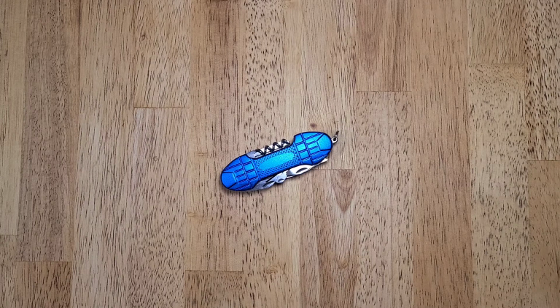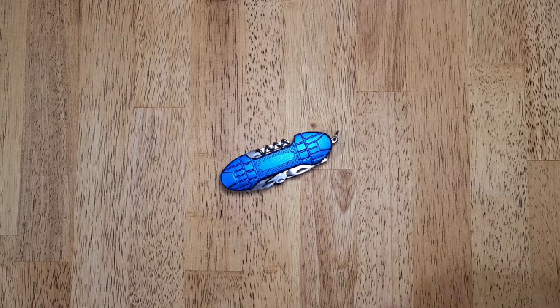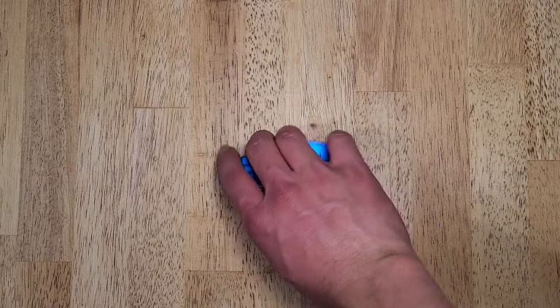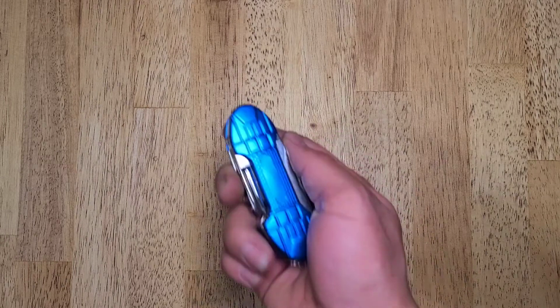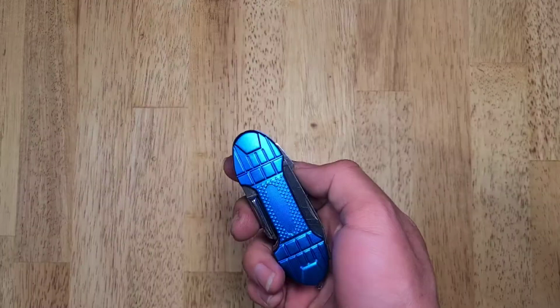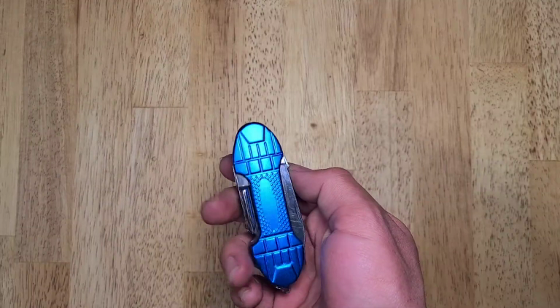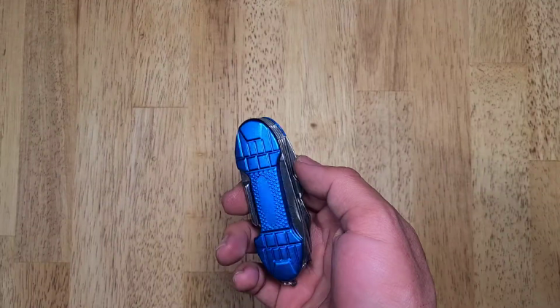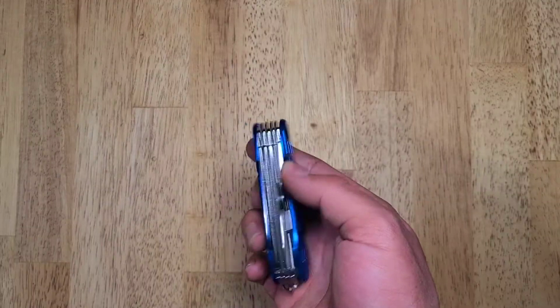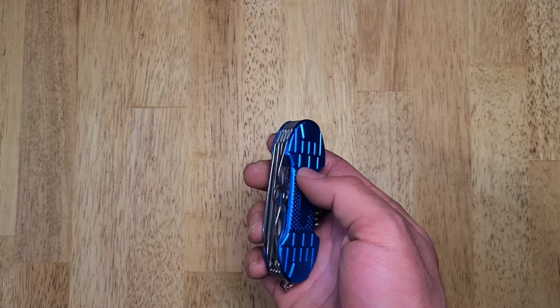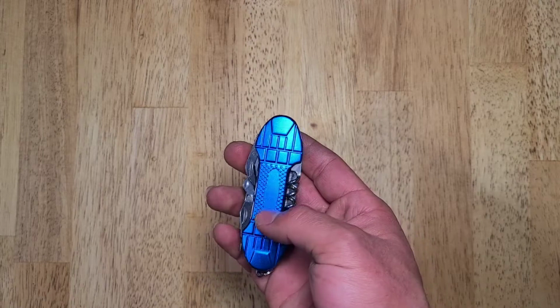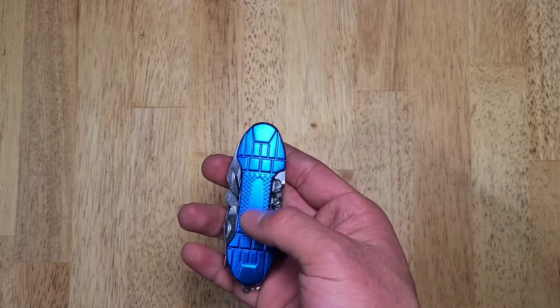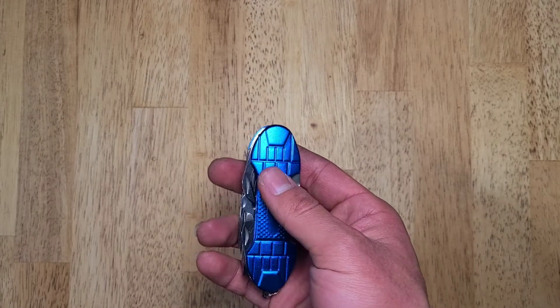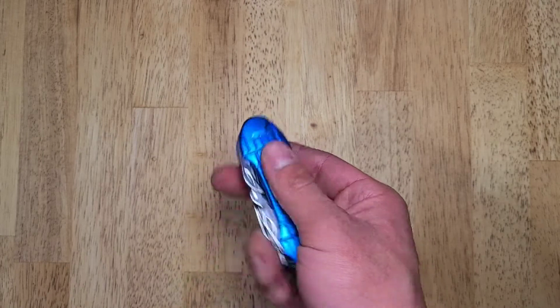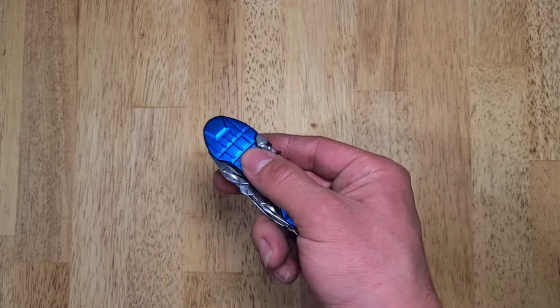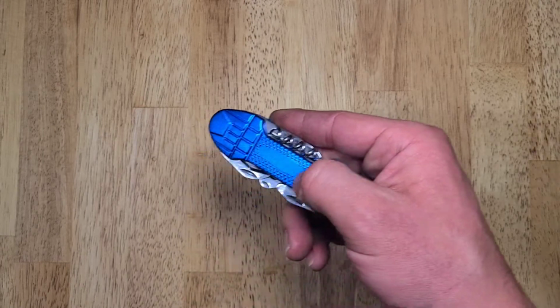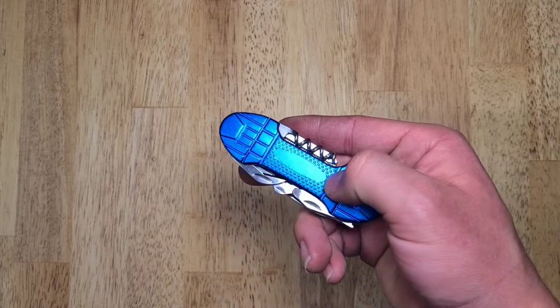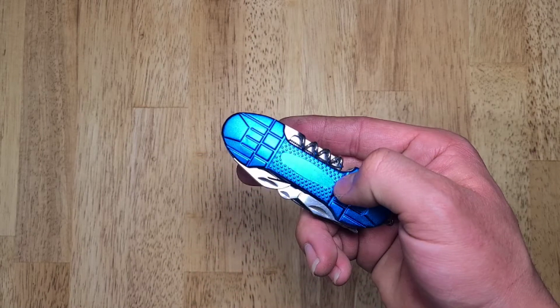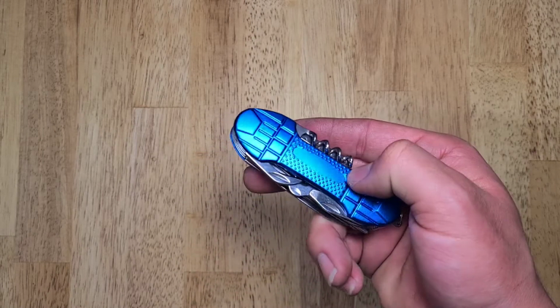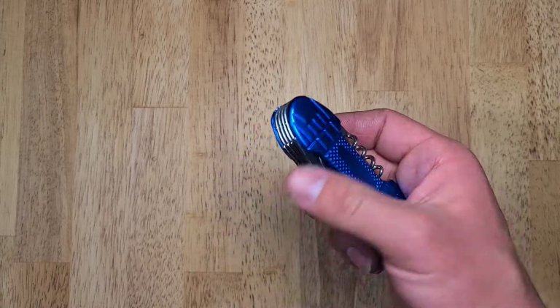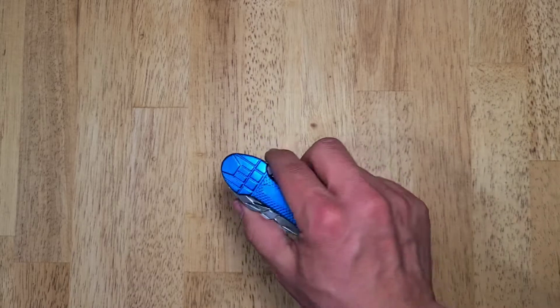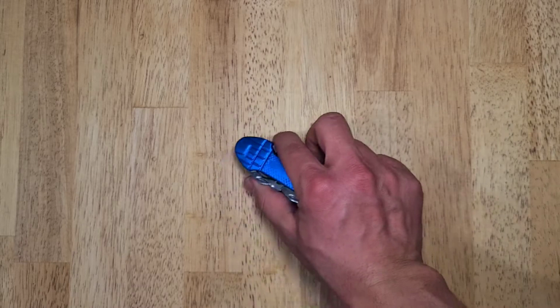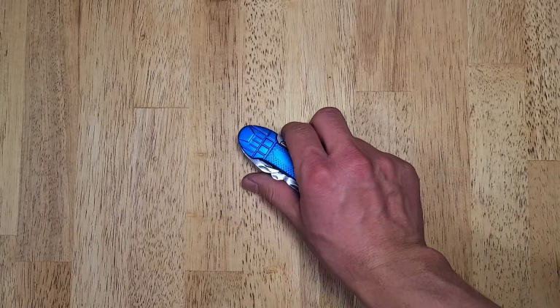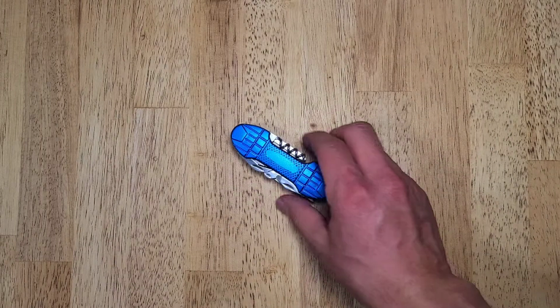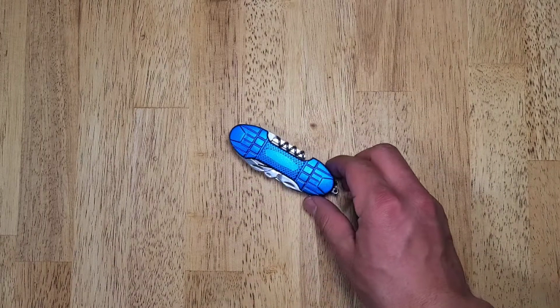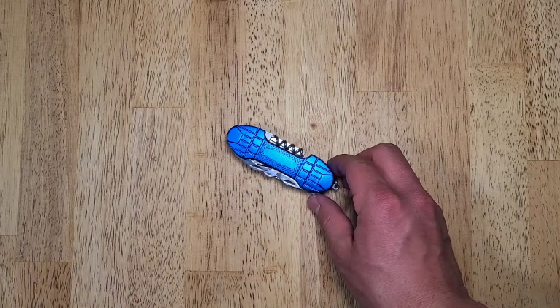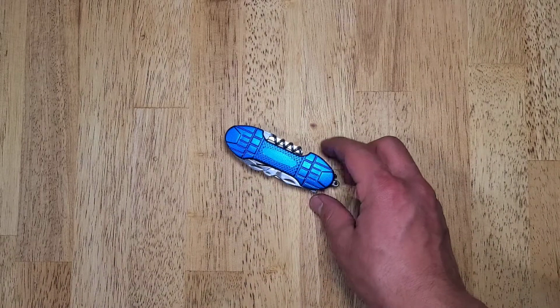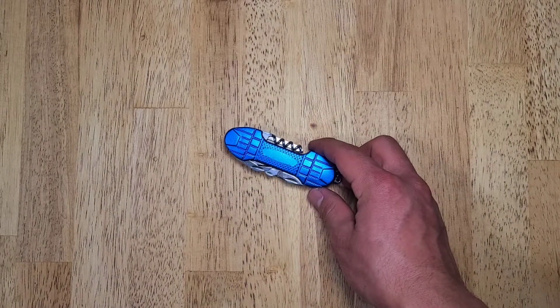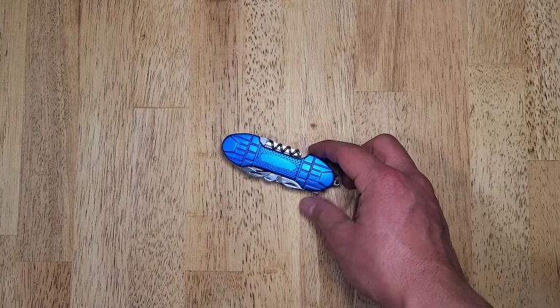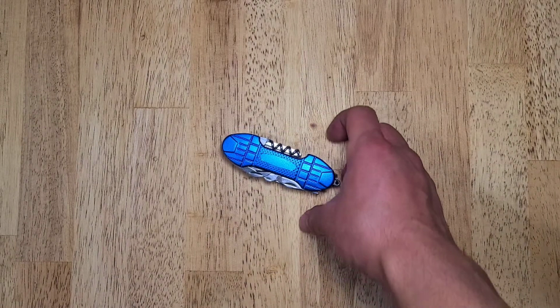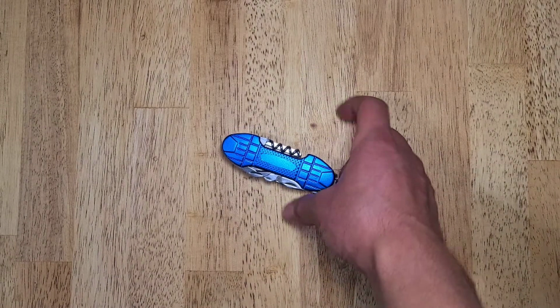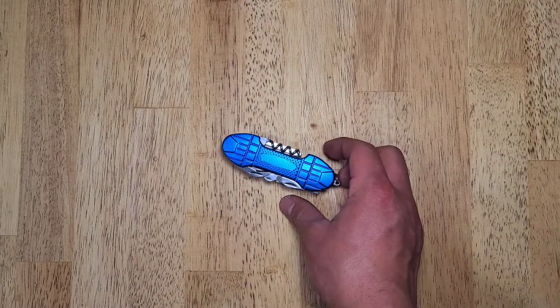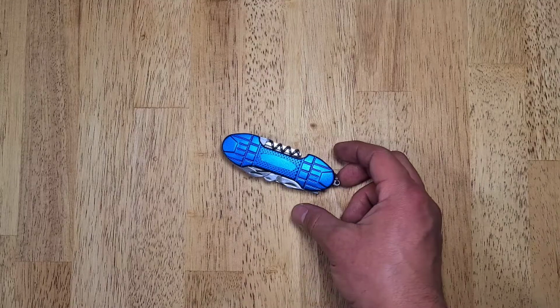I already threw the packaging away, so I do not remember which company made this one. Nor does it even have a logo in the middle, so I assume it's just some generic brand that Menards has. Let's get into the multi-tool itself.